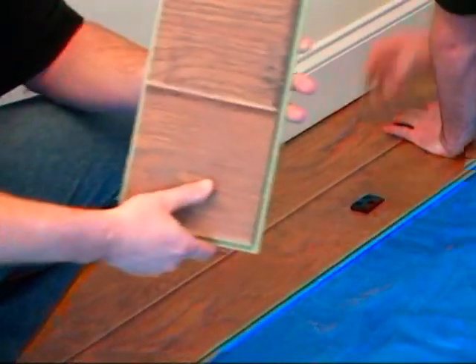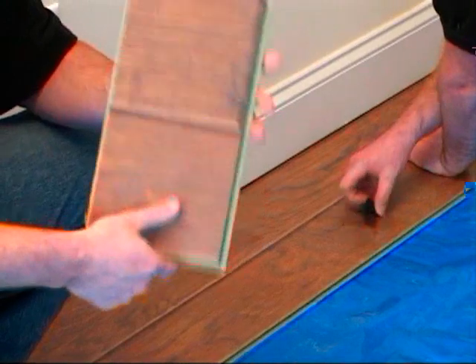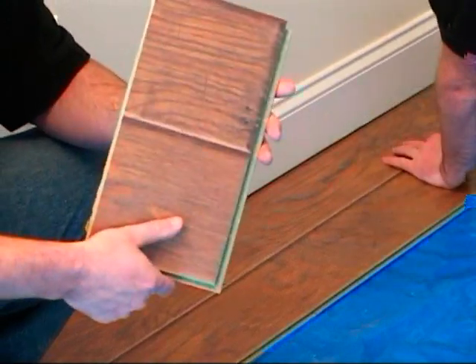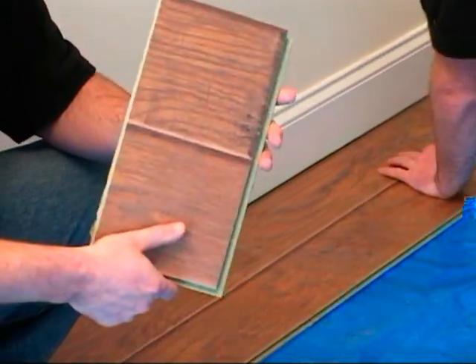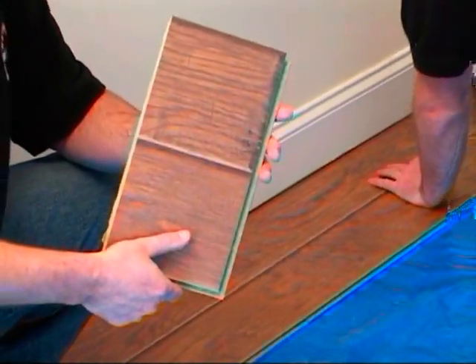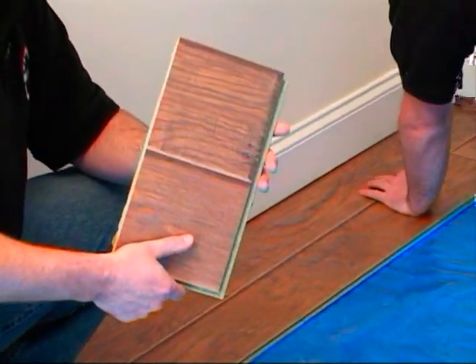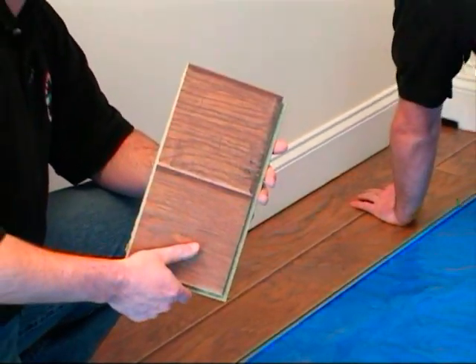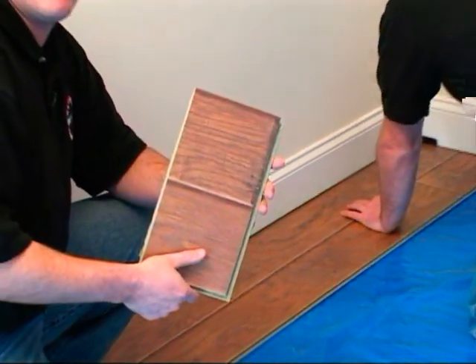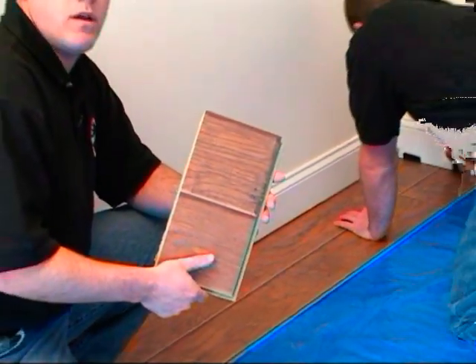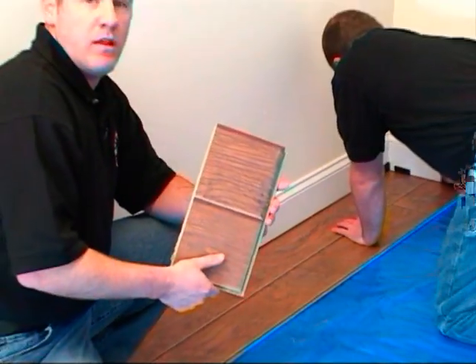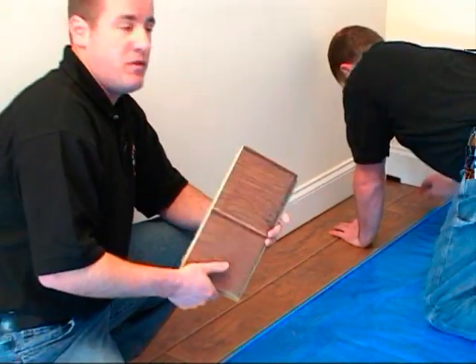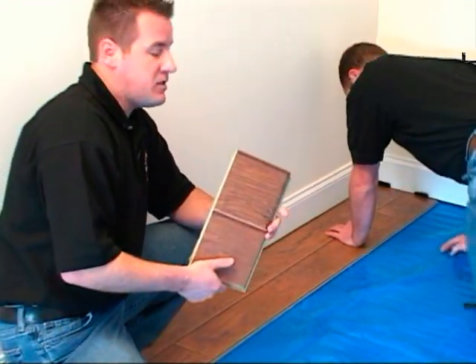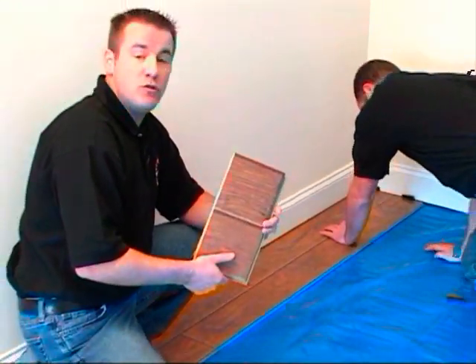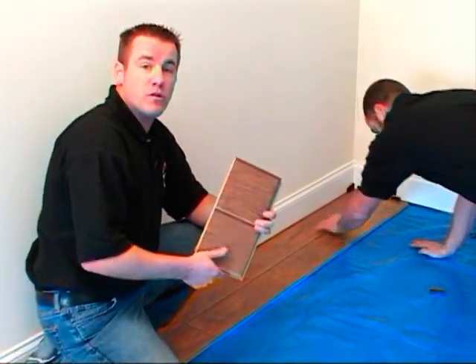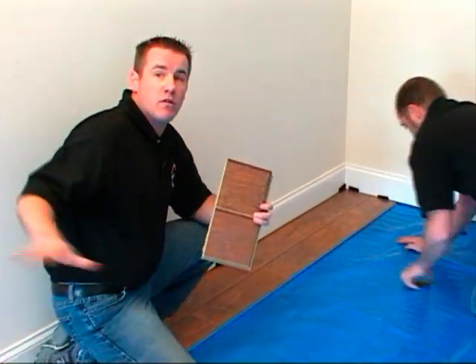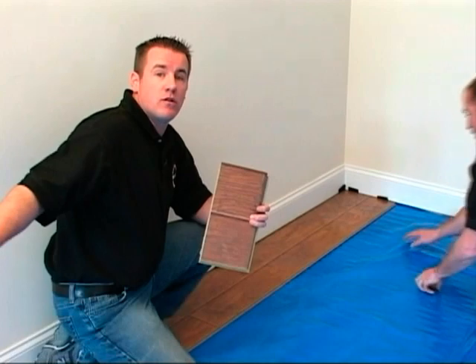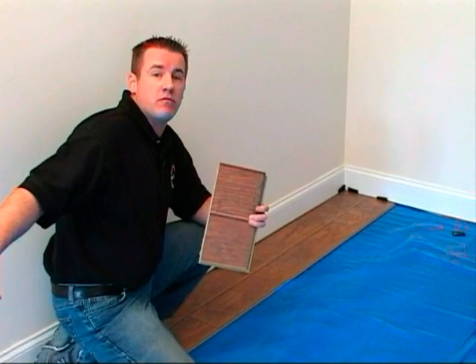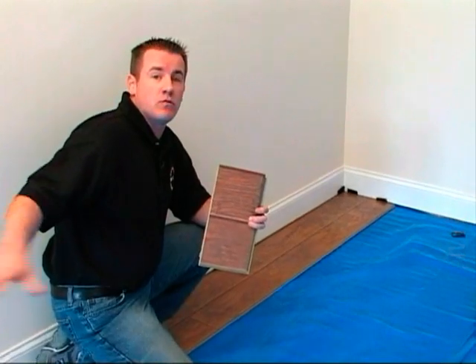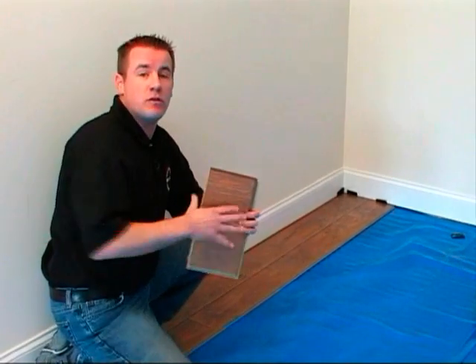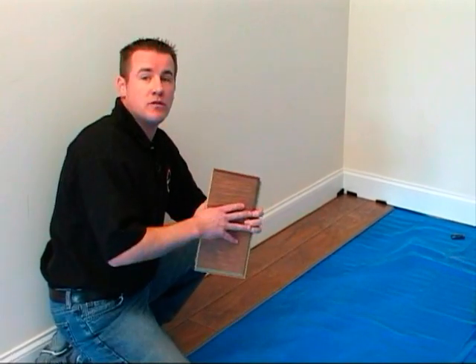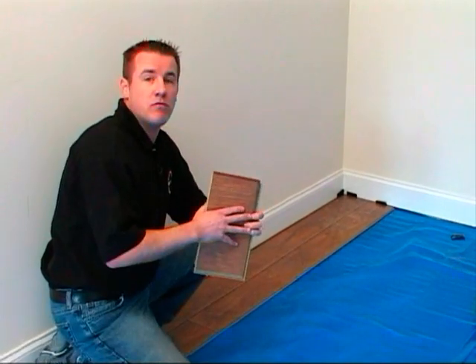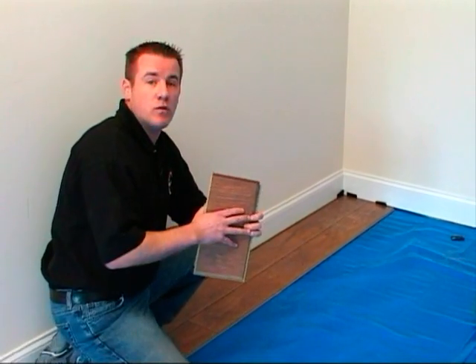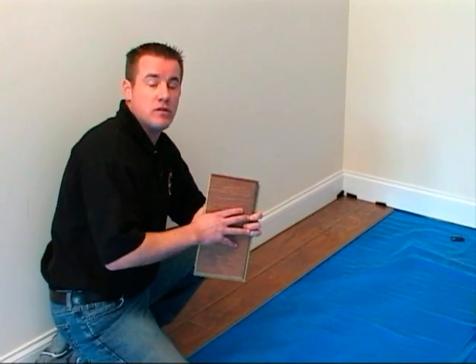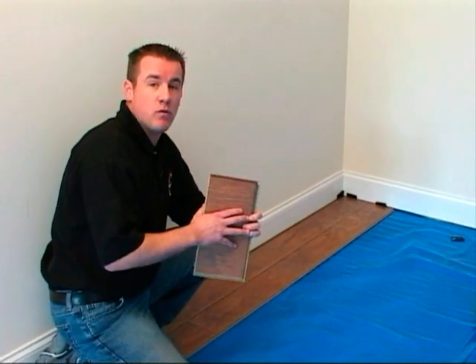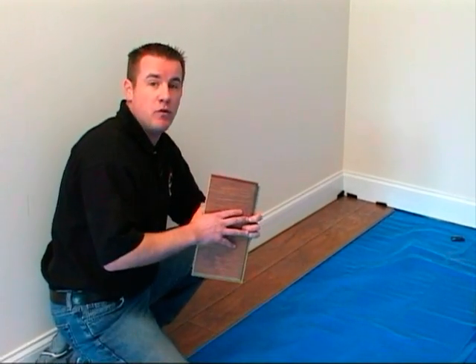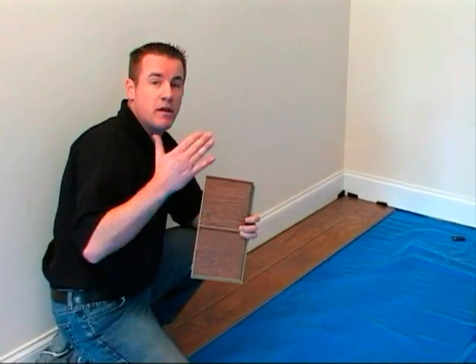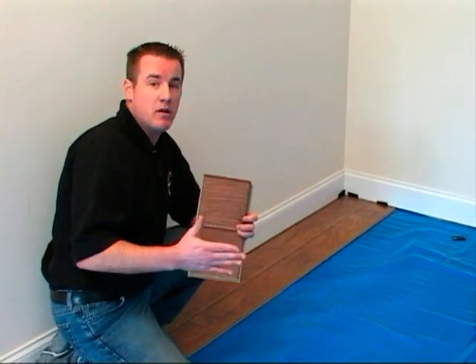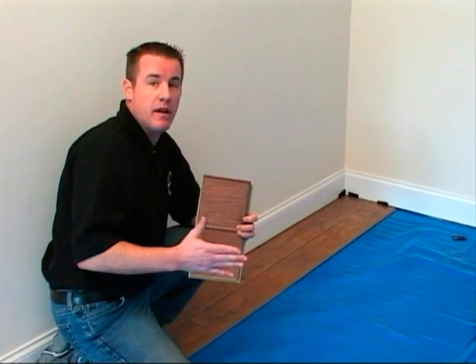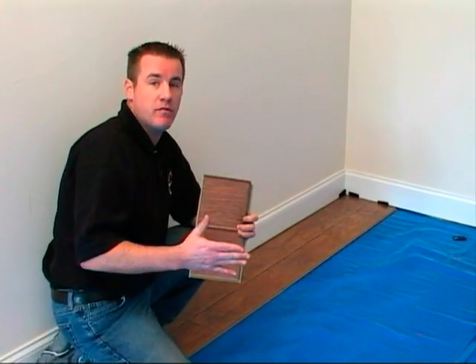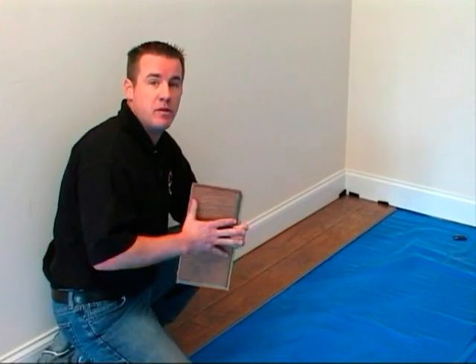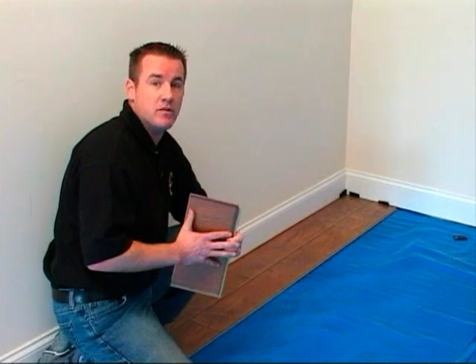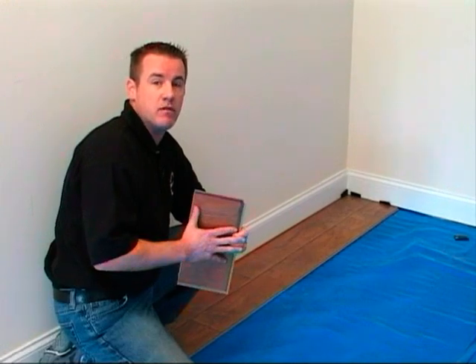This is the last piece that was cut off. This piece is too short to be able to start our second row, so what we're going to do on our second row is actually start with a new plank and cut it in half to begin our second row.